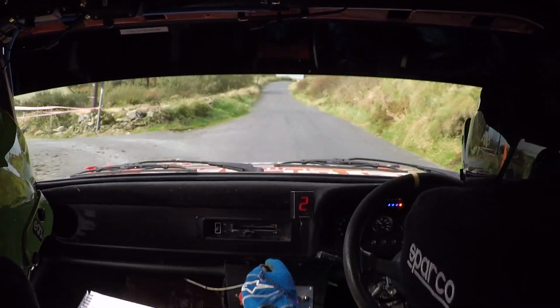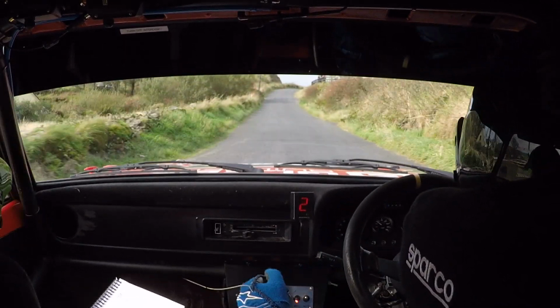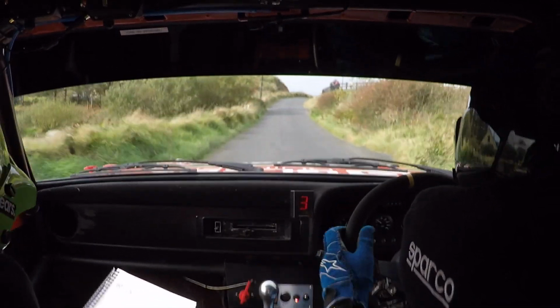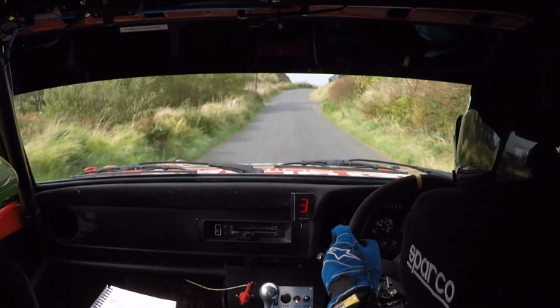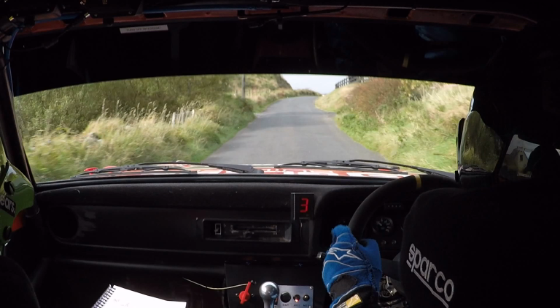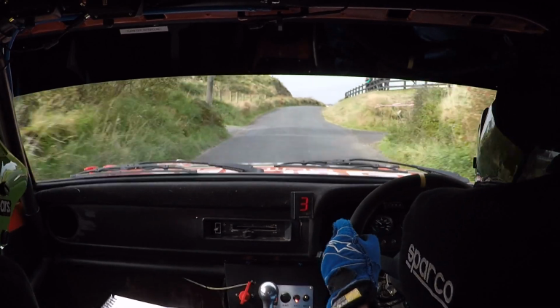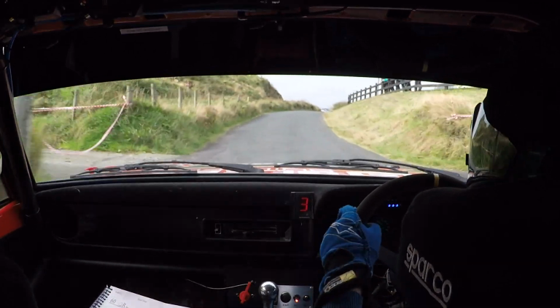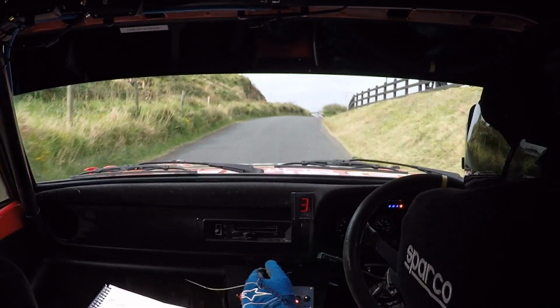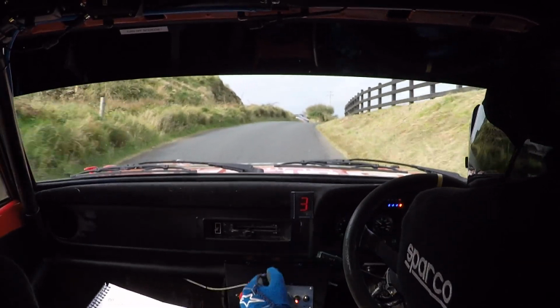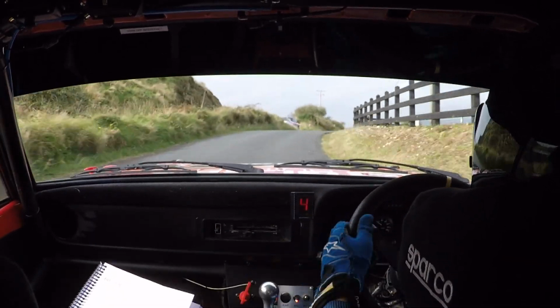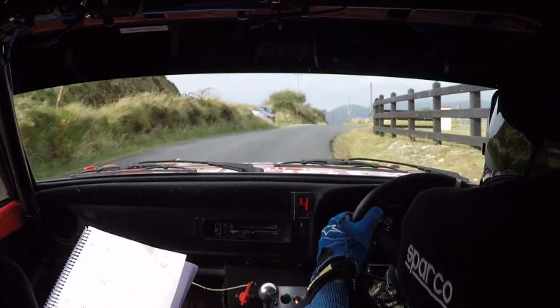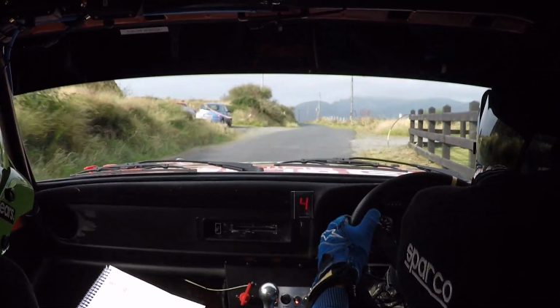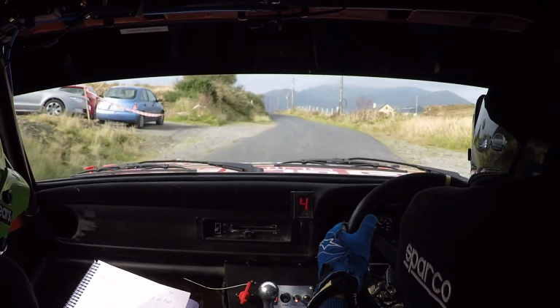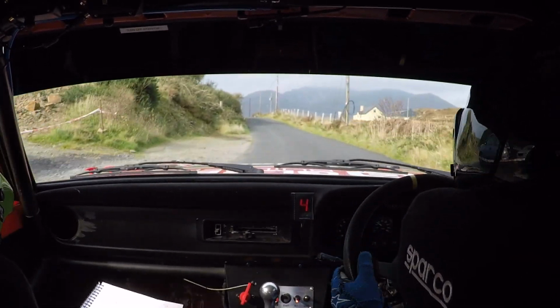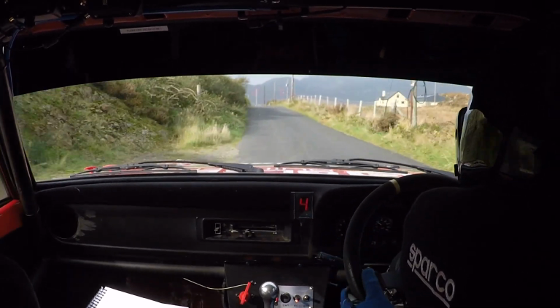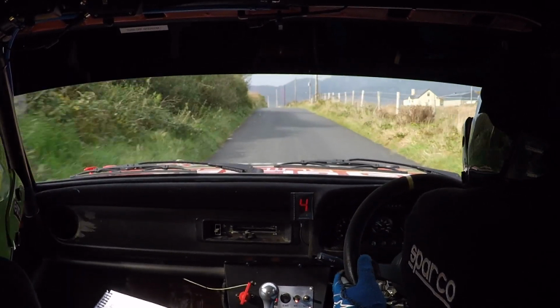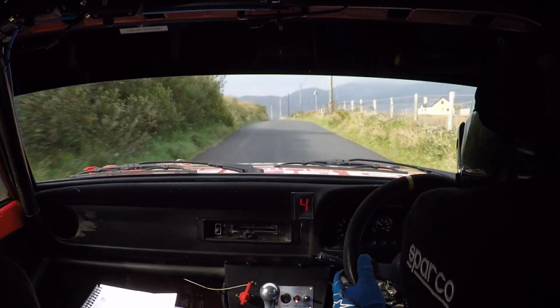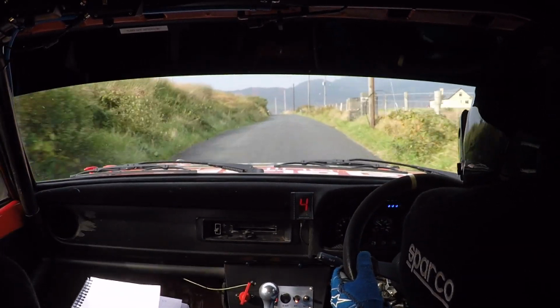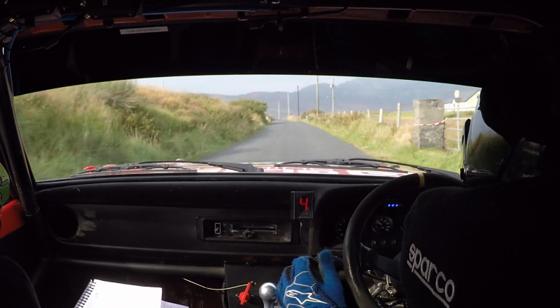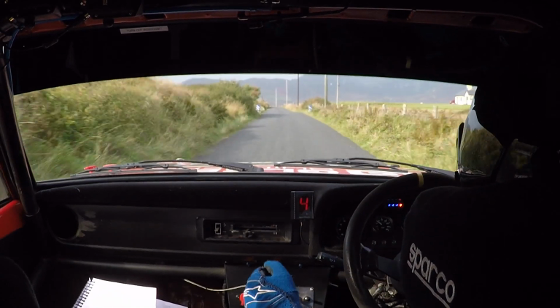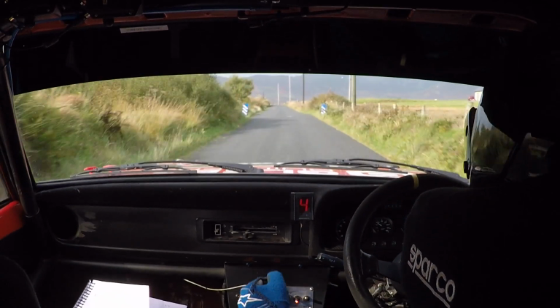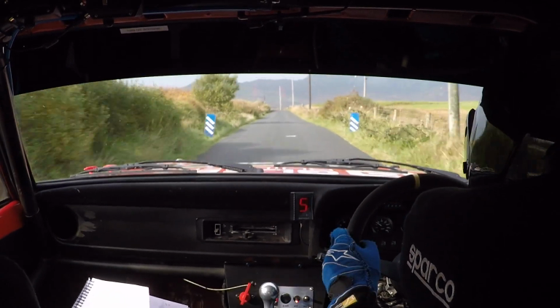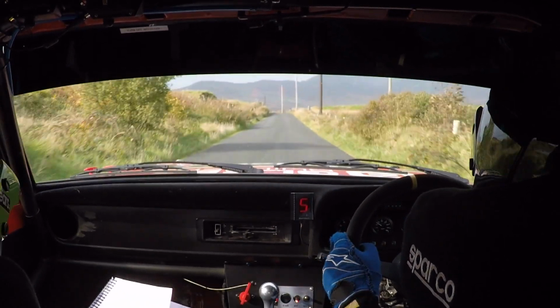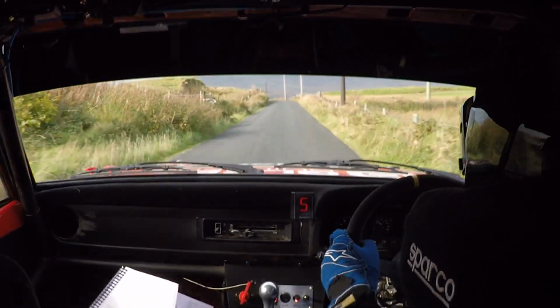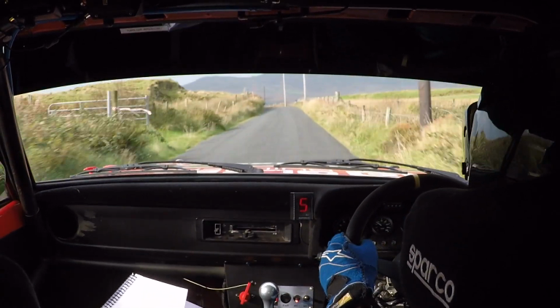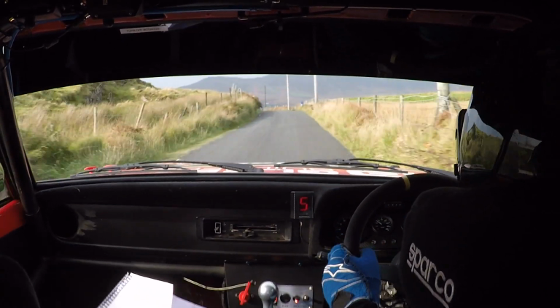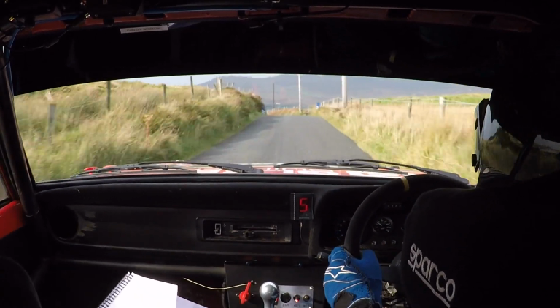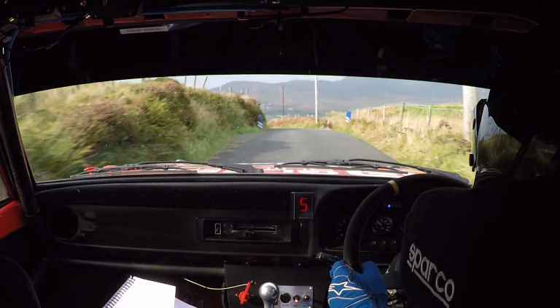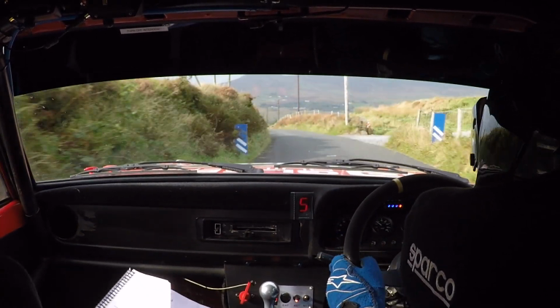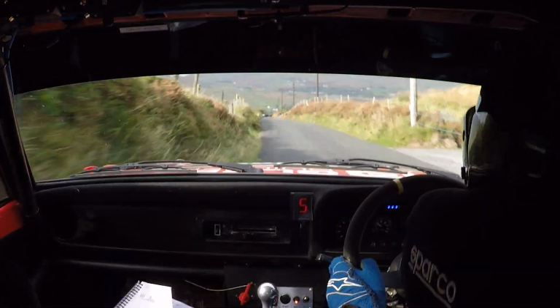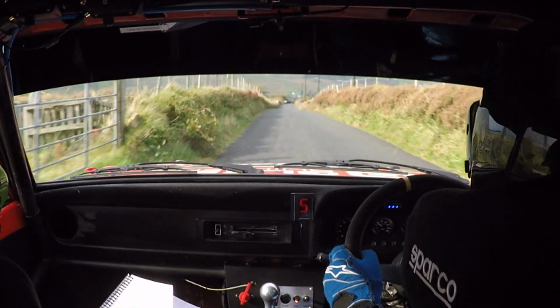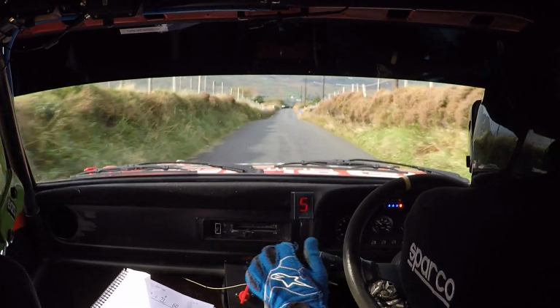Two right back, two right over crest, and a flat one left, then a flat crest. Flat one left here, flat one, flat crest, 100. Two left over crest, this is flat, all the way down 150.